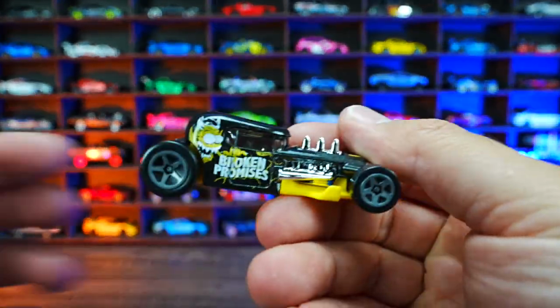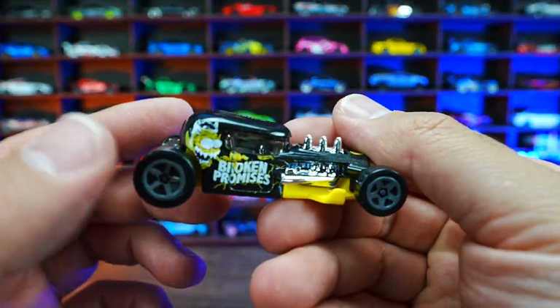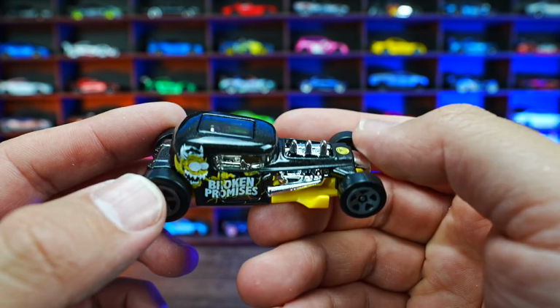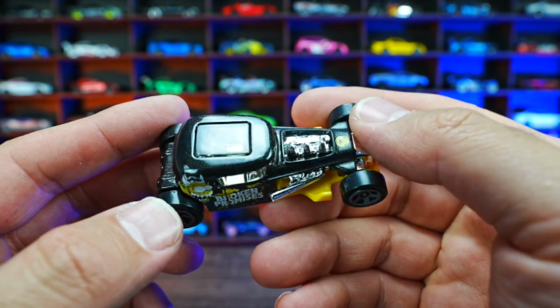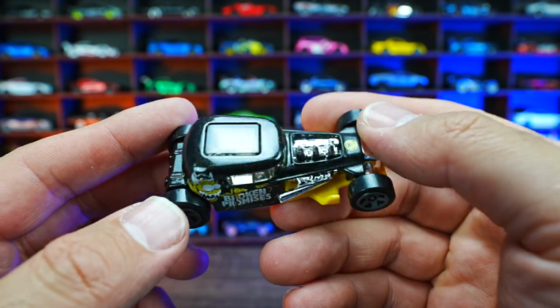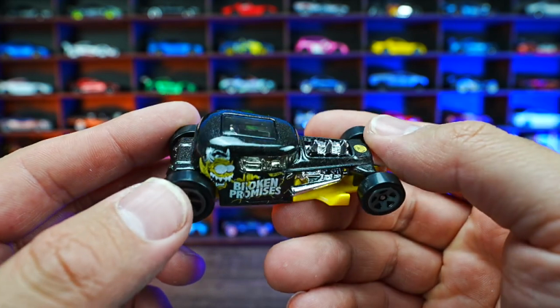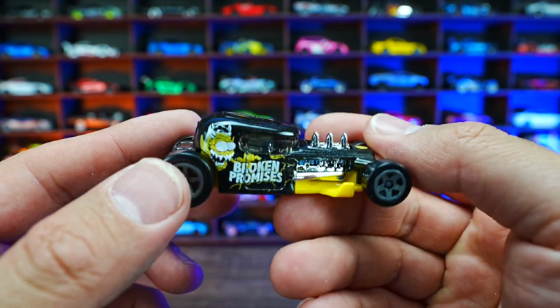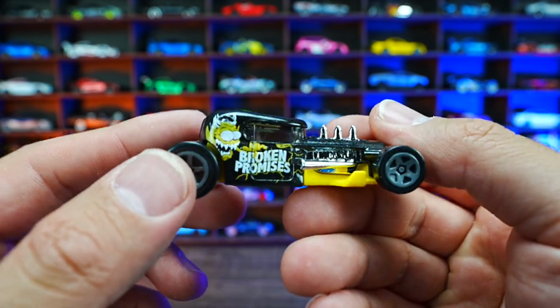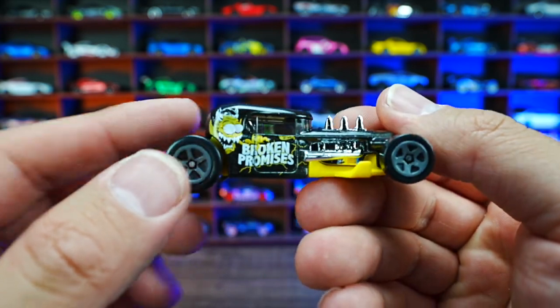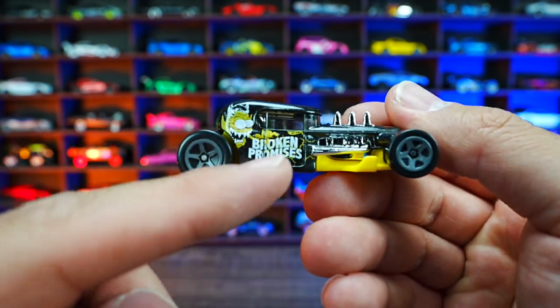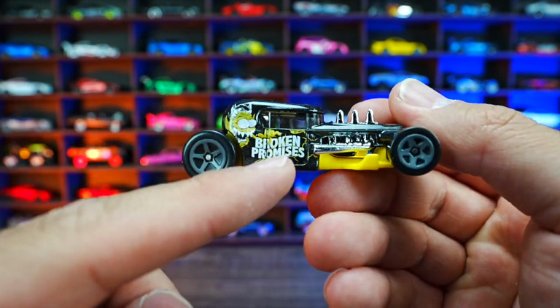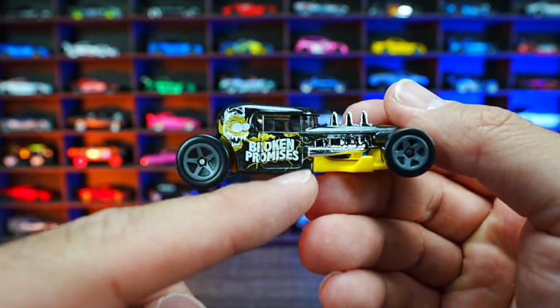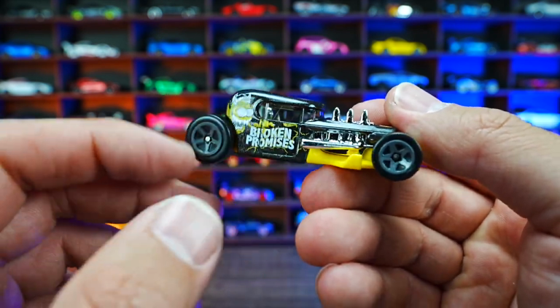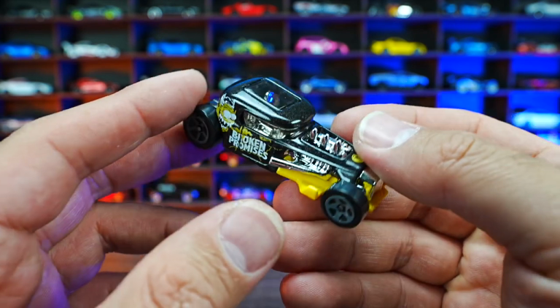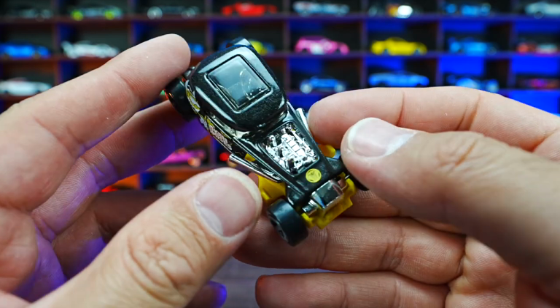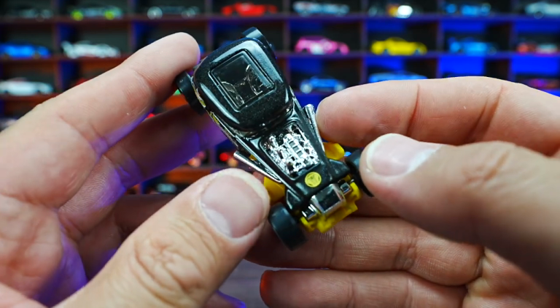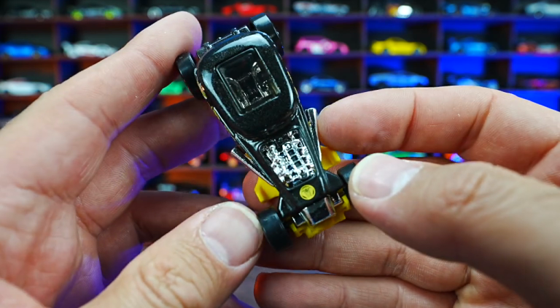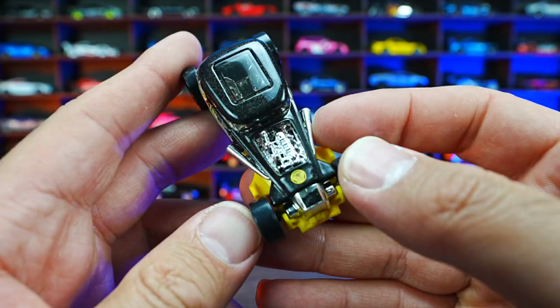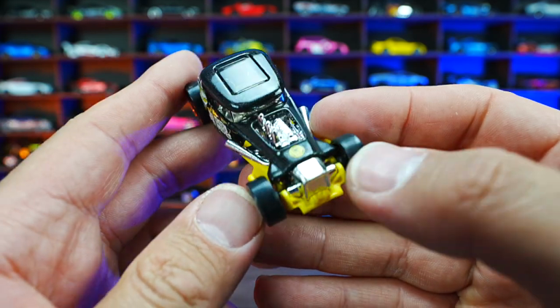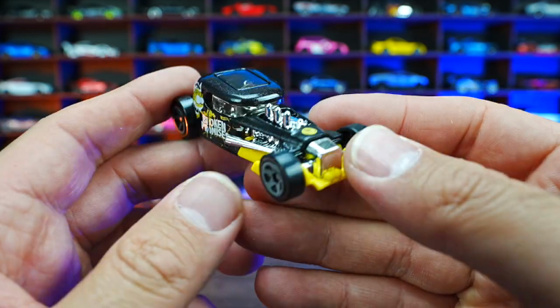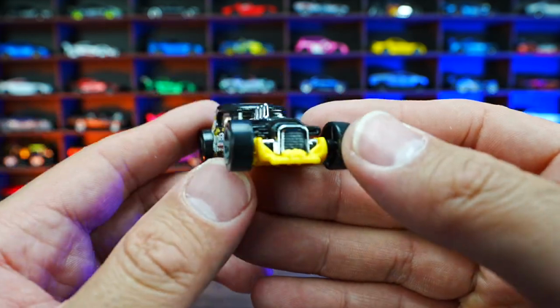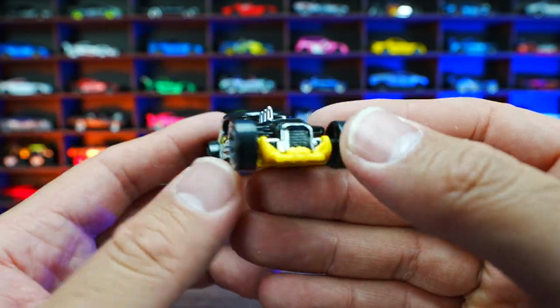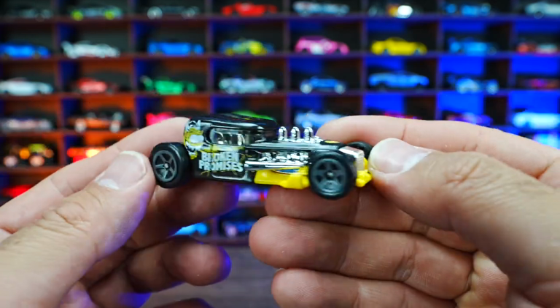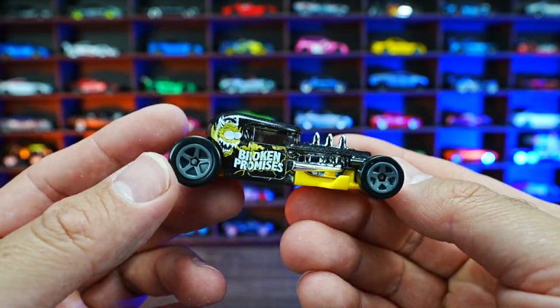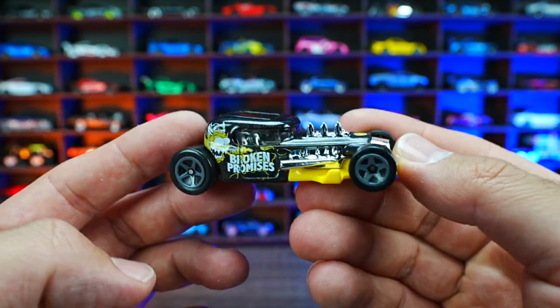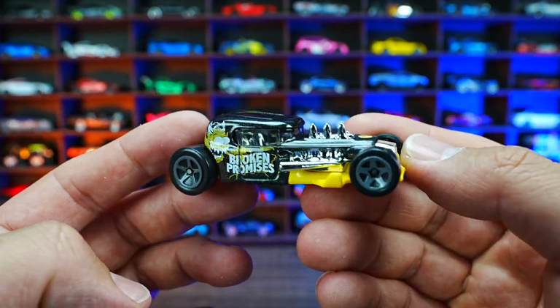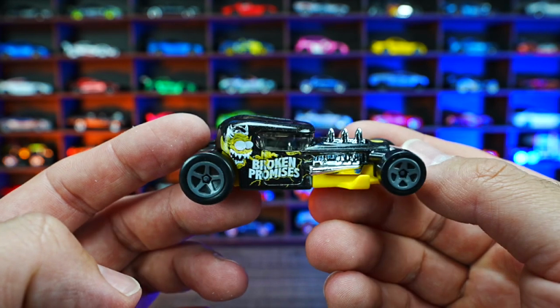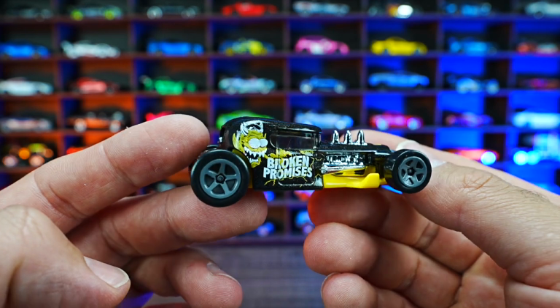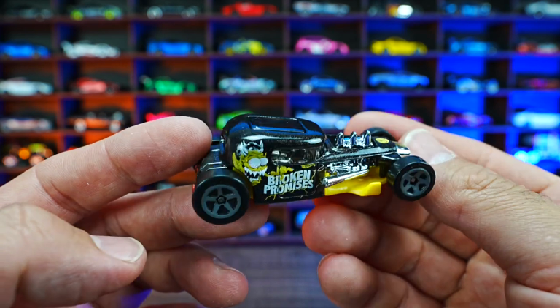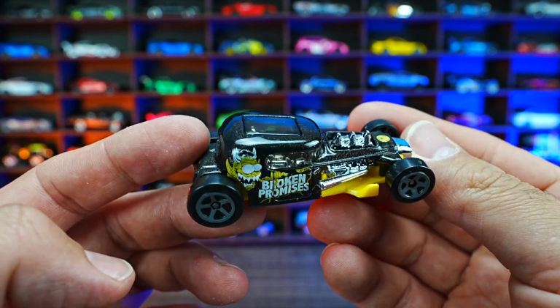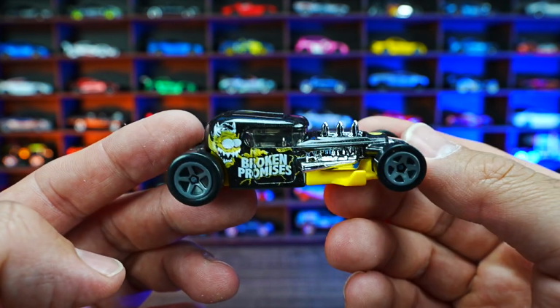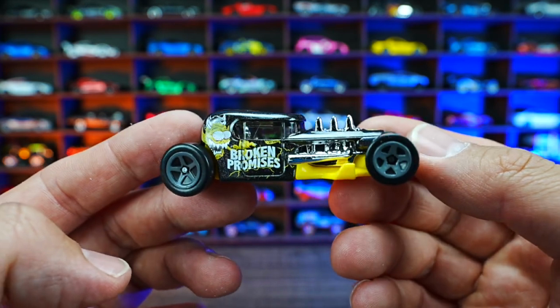Fresh new recolor of Mod Rod from the Rod Squad series. Check this one out — it's in a nice metallic black and it says 'broken promises' on the side of it. You can see that big exposed engine in chrome right there. Just a nice new casting. It kind of looks like a modern Bone Shaker.